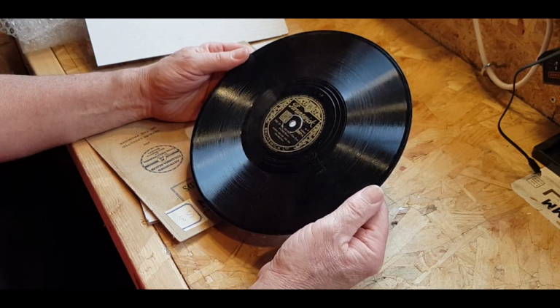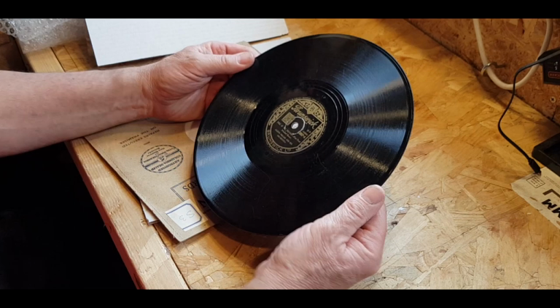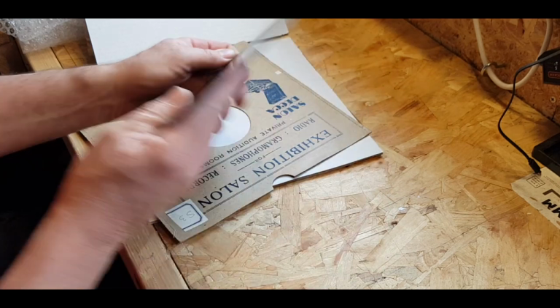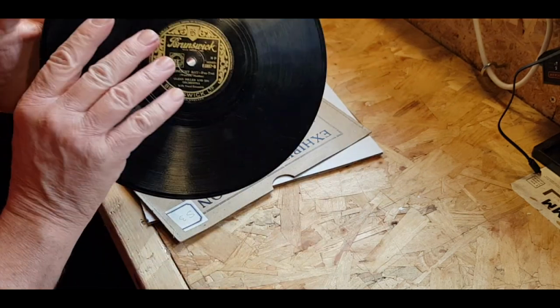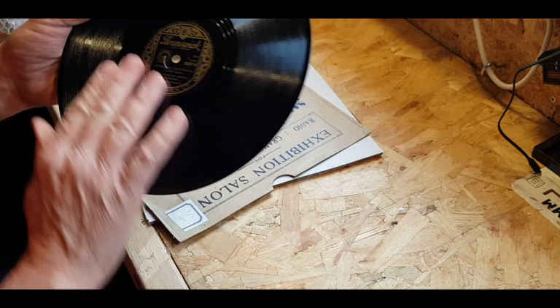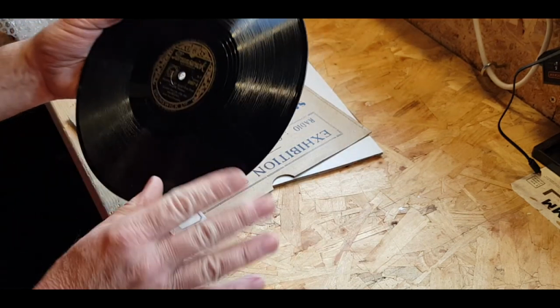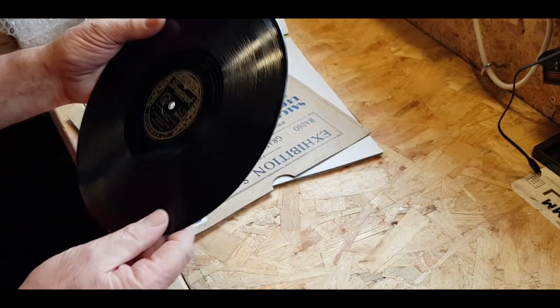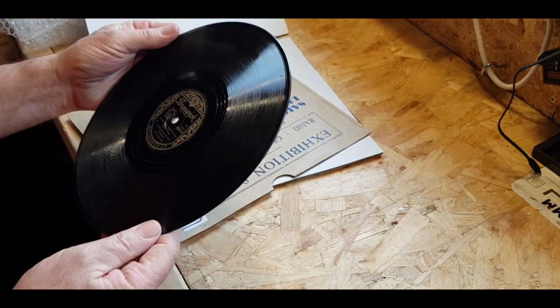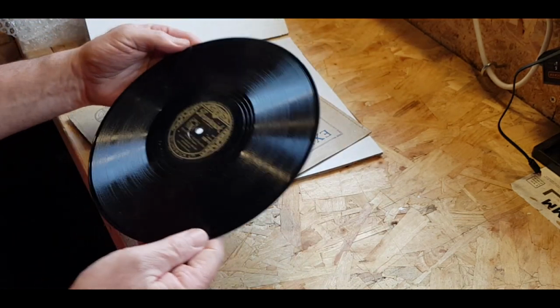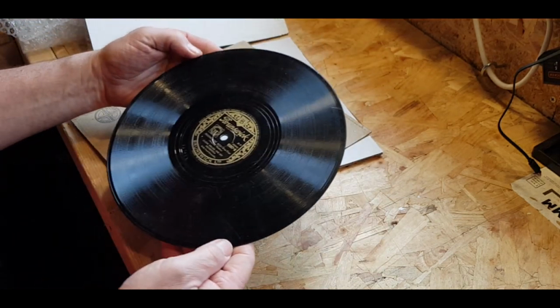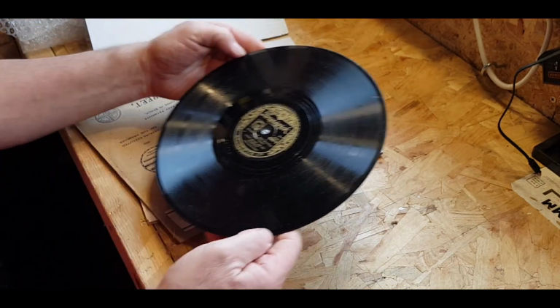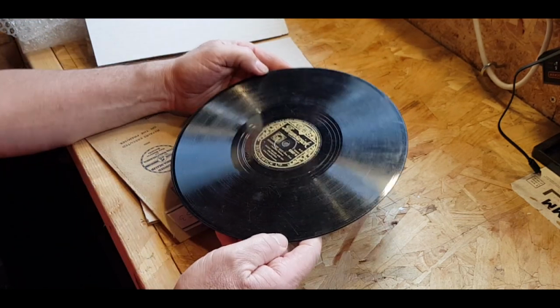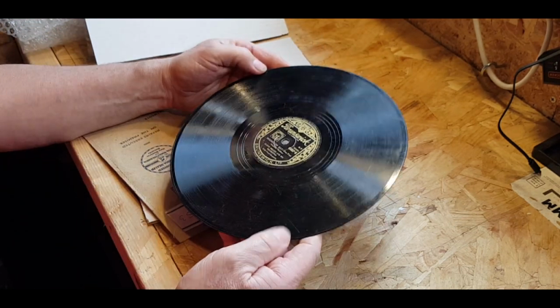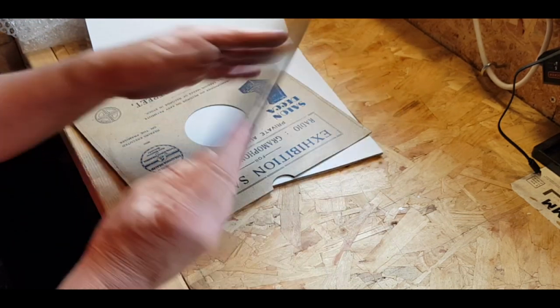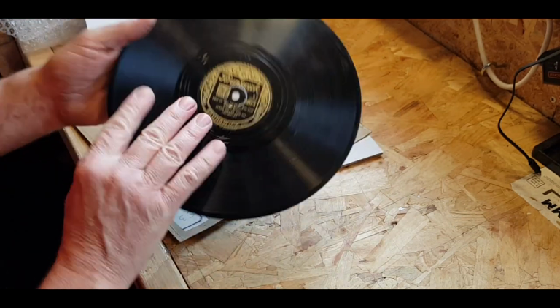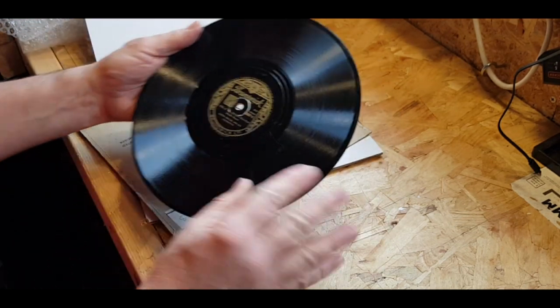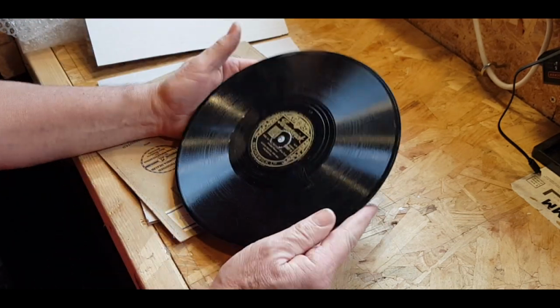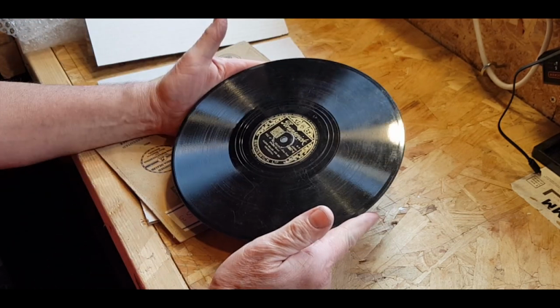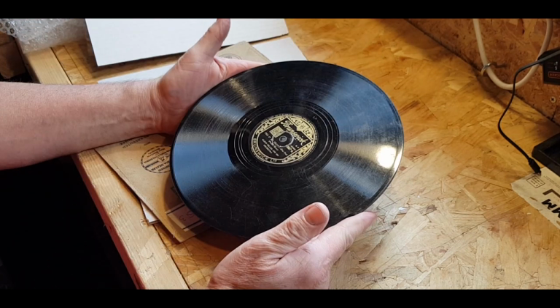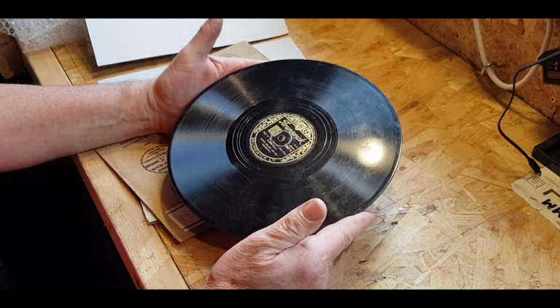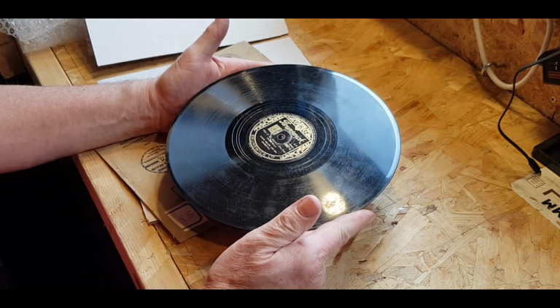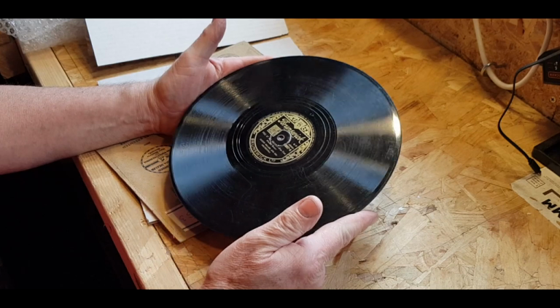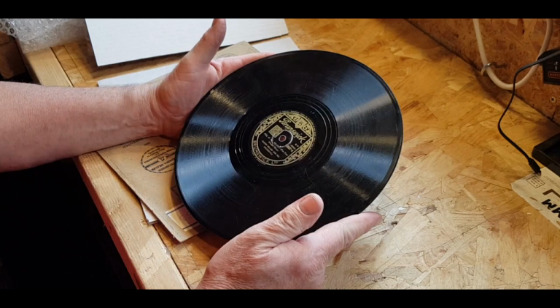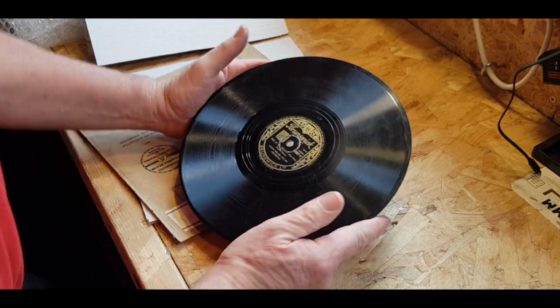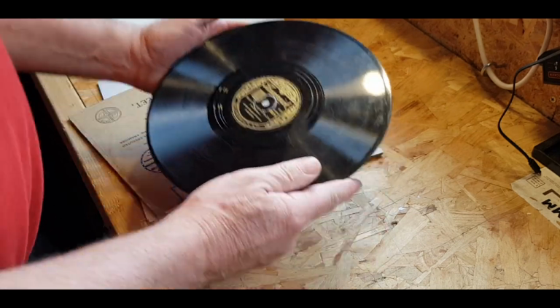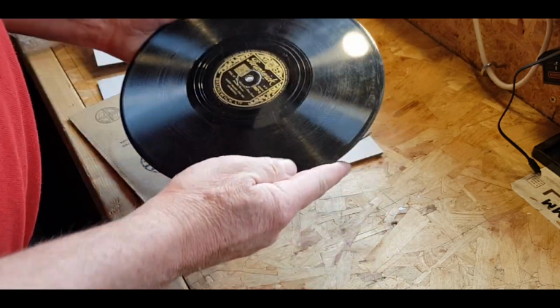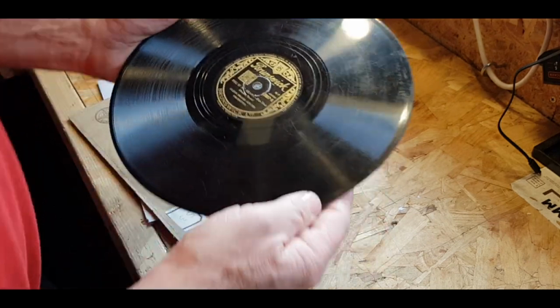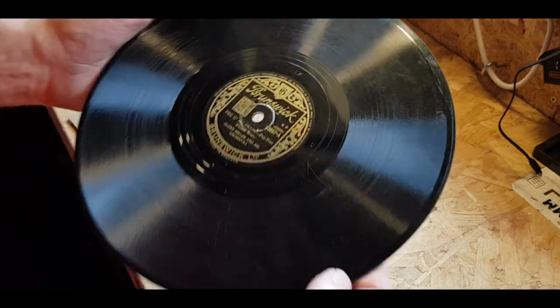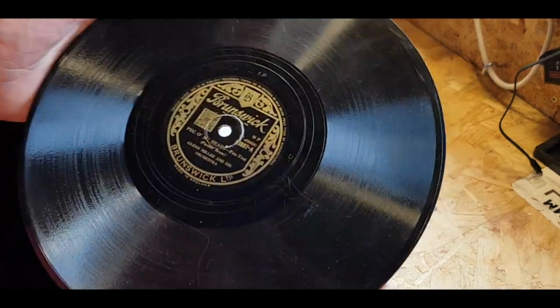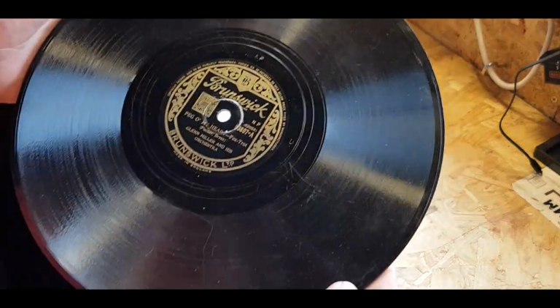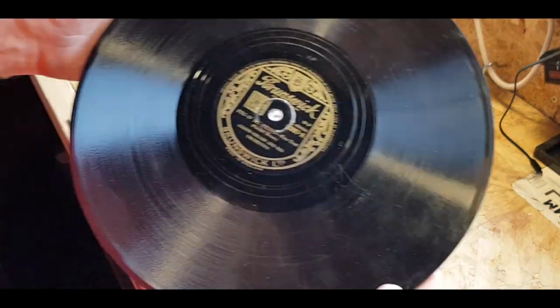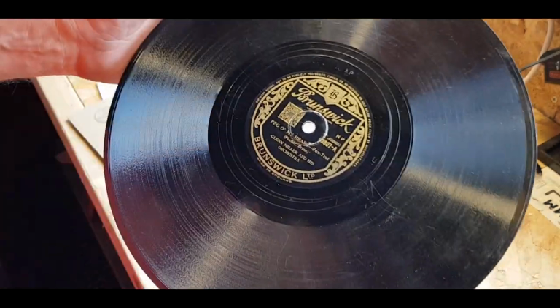Right, okay. So this one, it's not in best condition I have to say. But it didn't cost me very much money — £3.99.